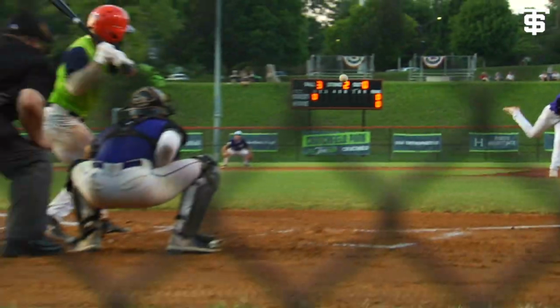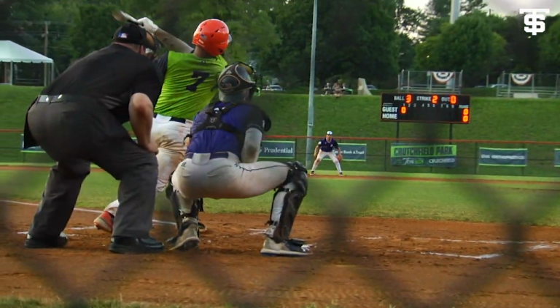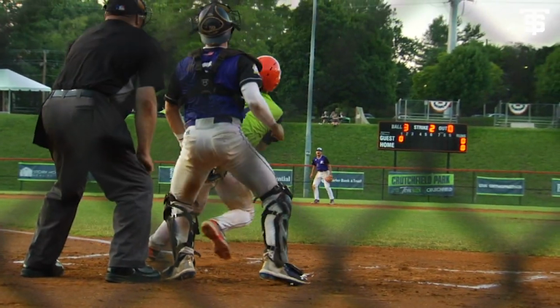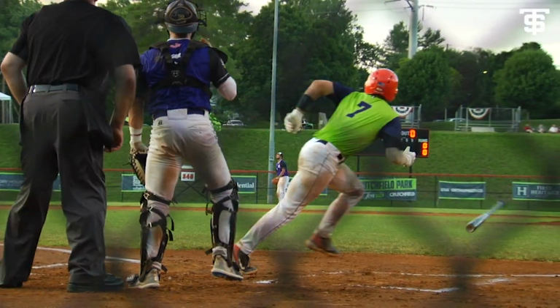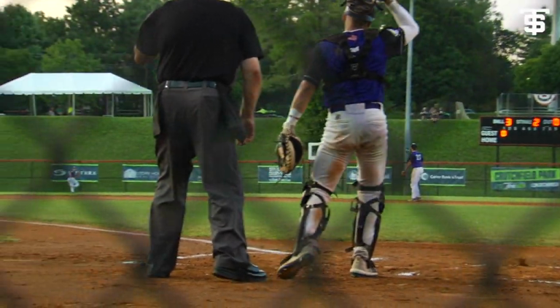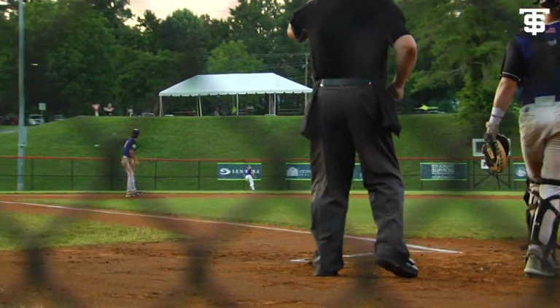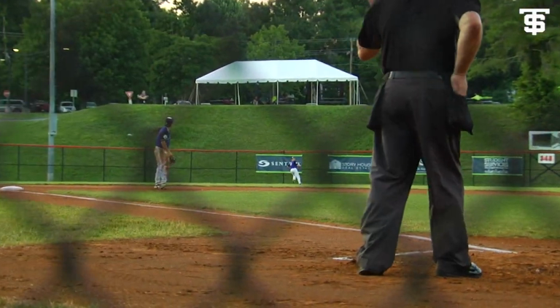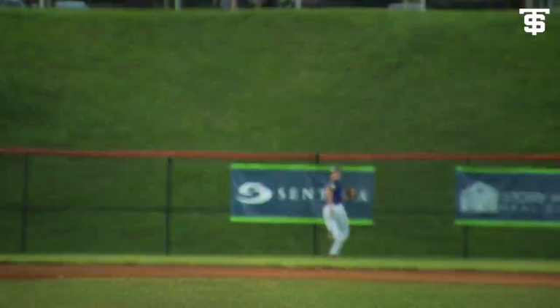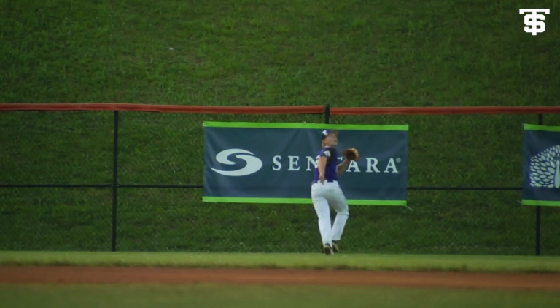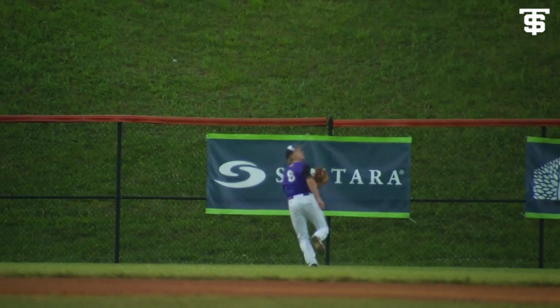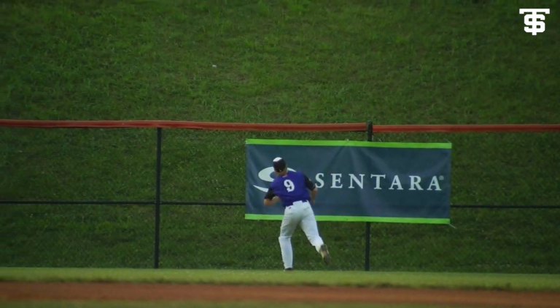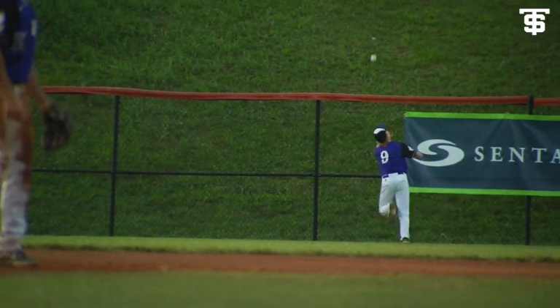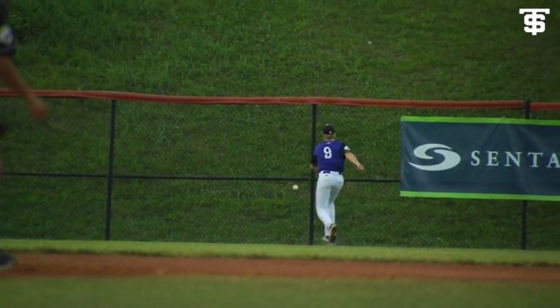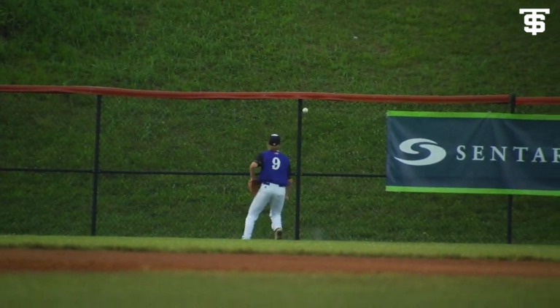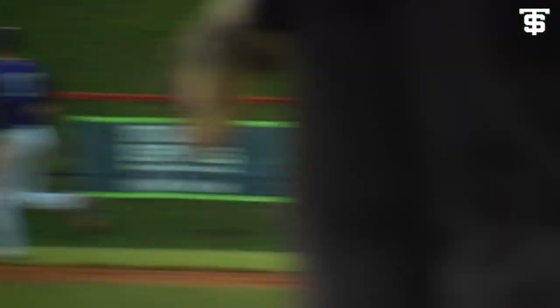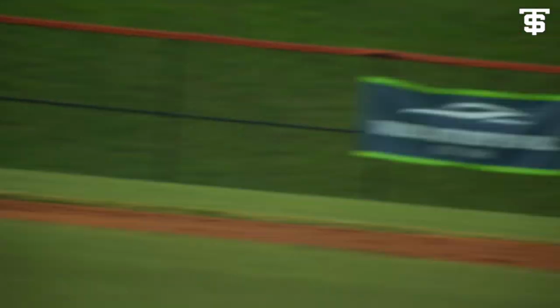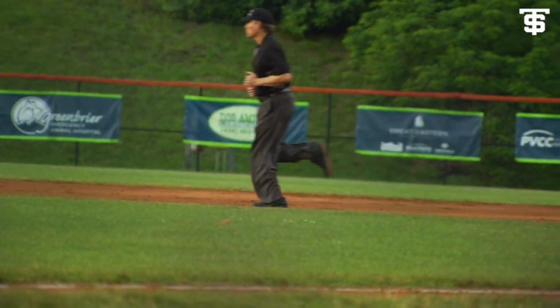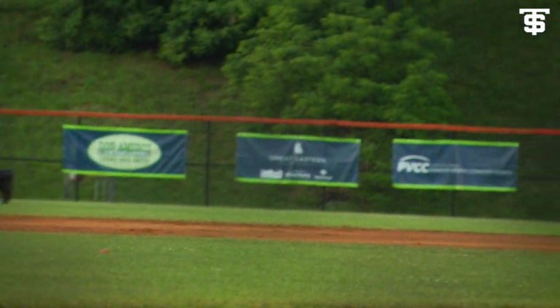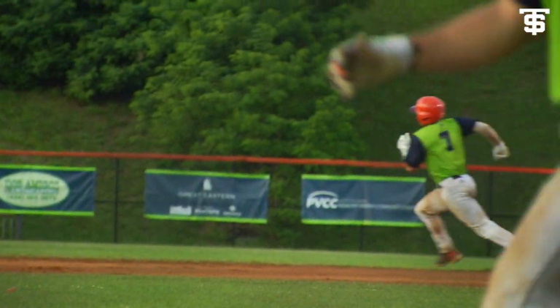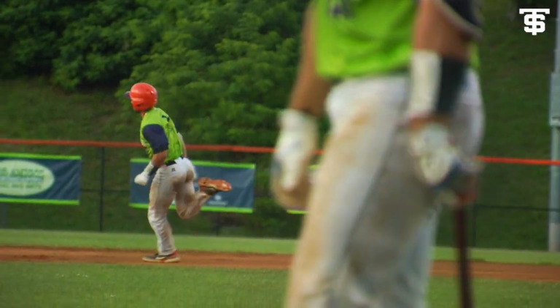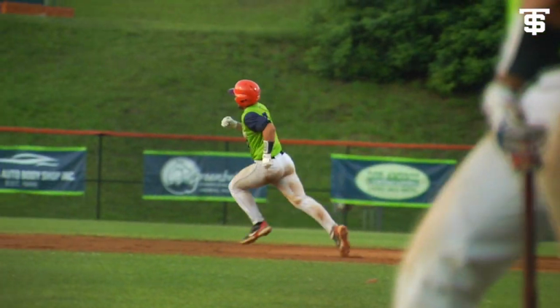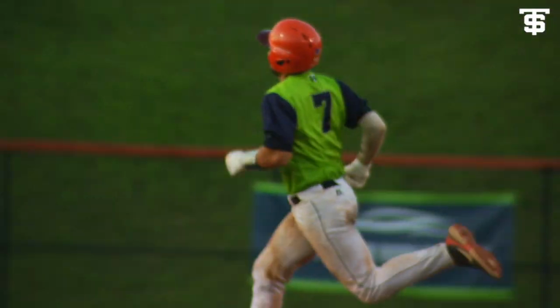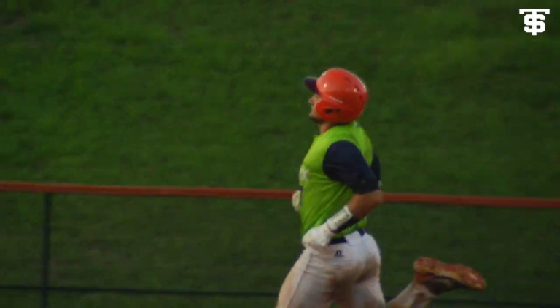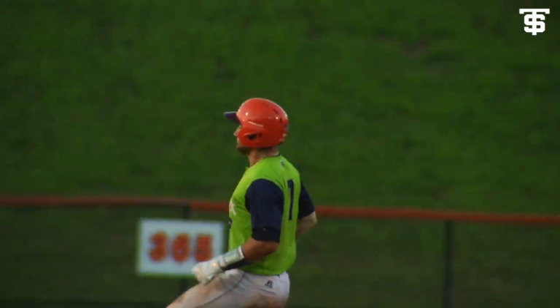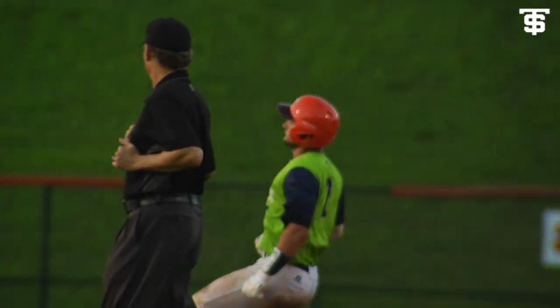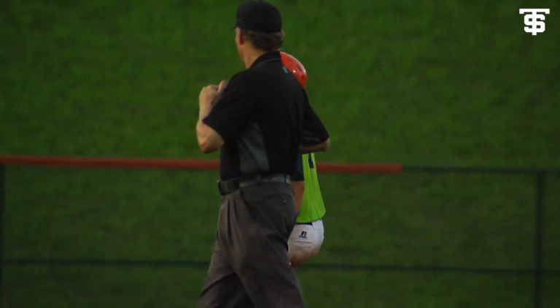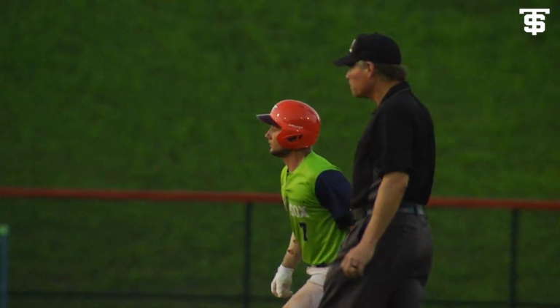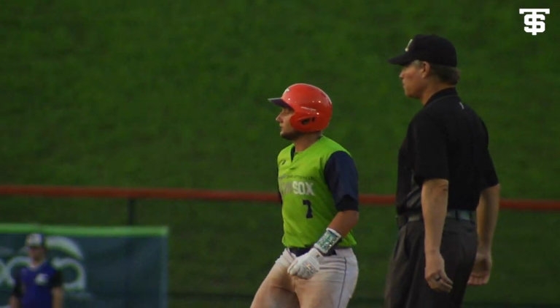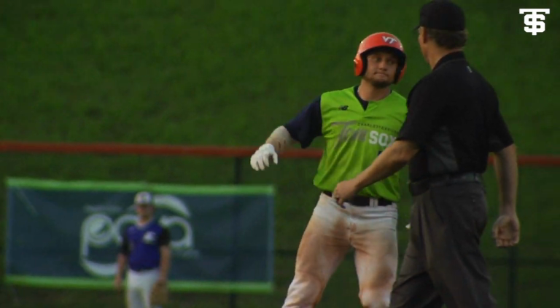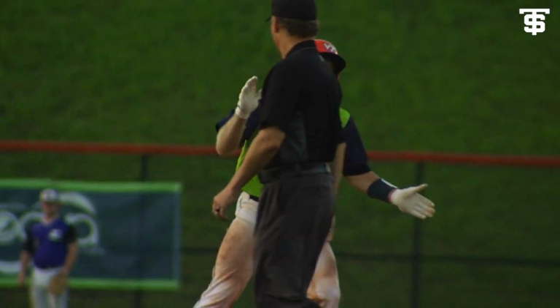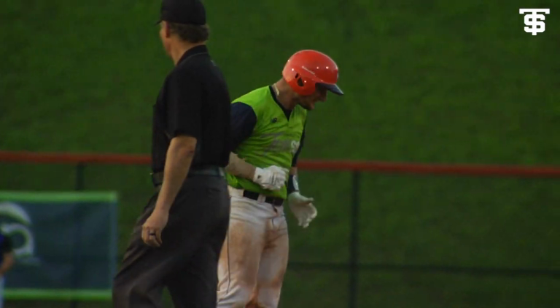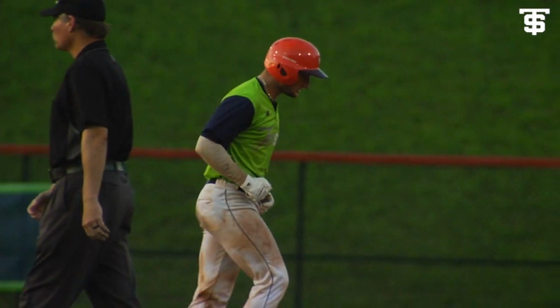Number one, 6-4 is Evil. Gets into this one, hits it well — going back with some carry, and this one is one hop off the wall. He straightens this one out and cruises right on into second base with a lead-off double.